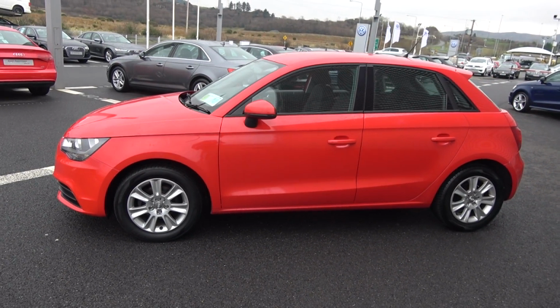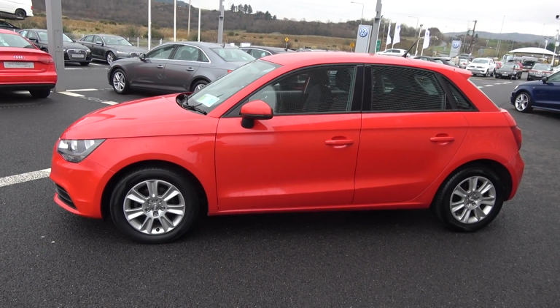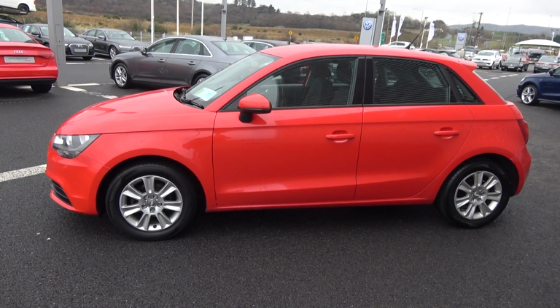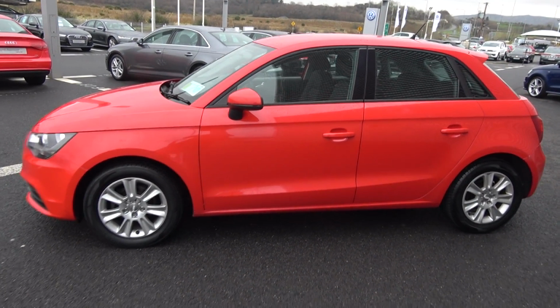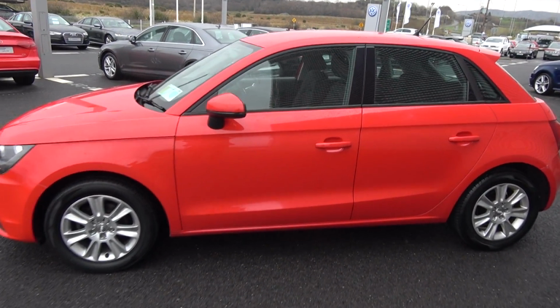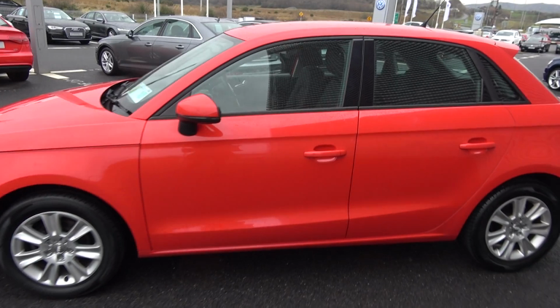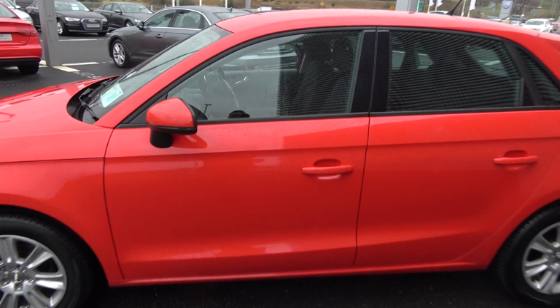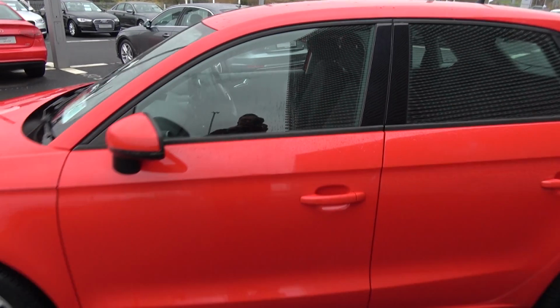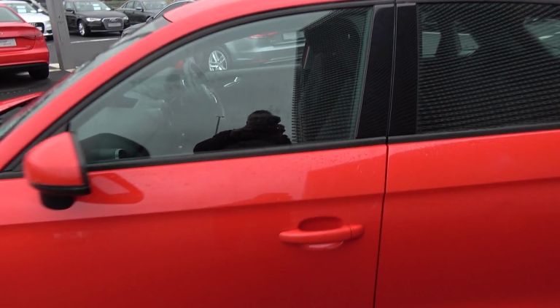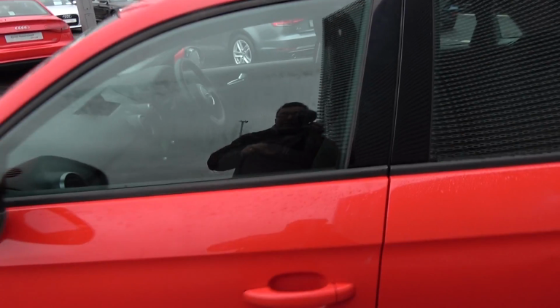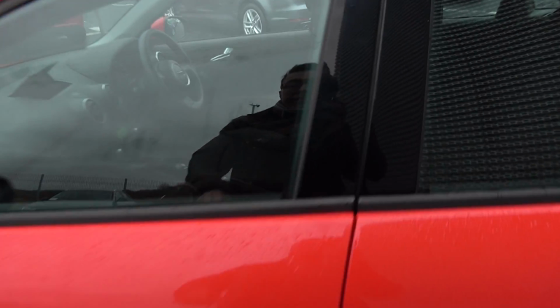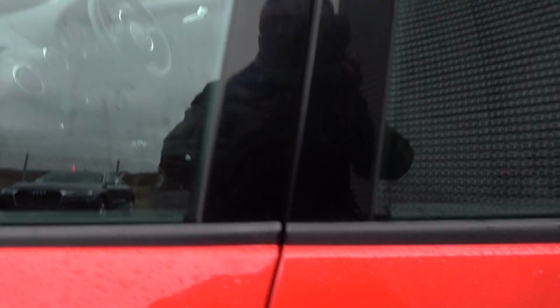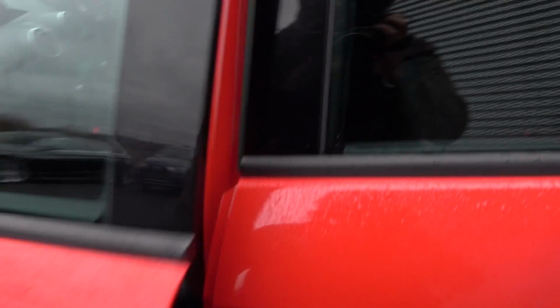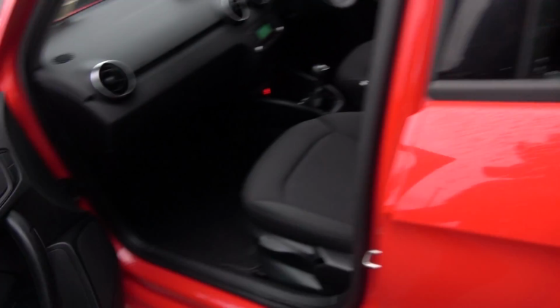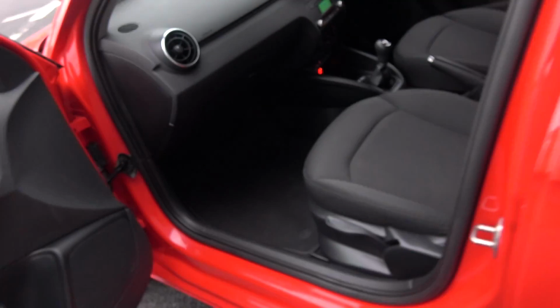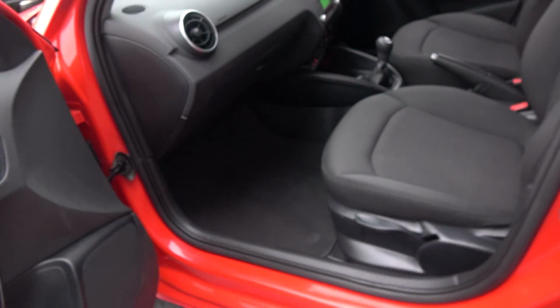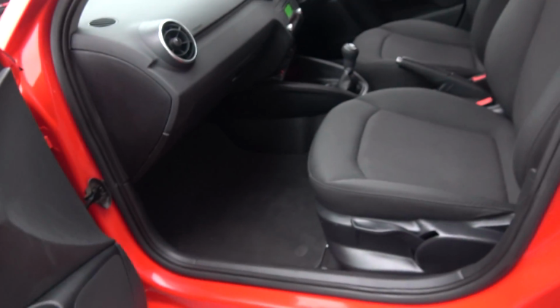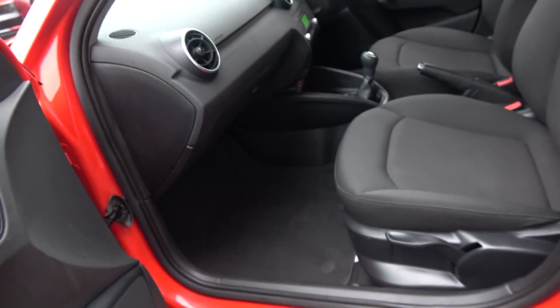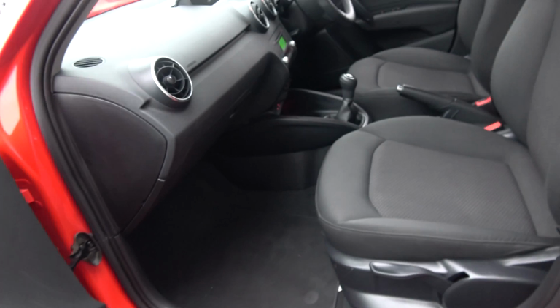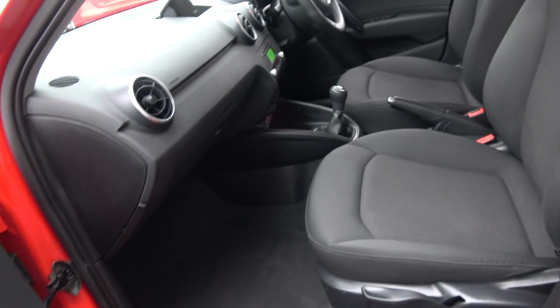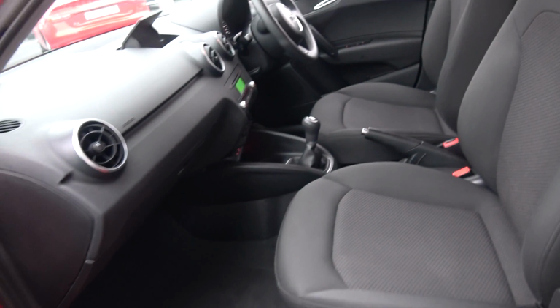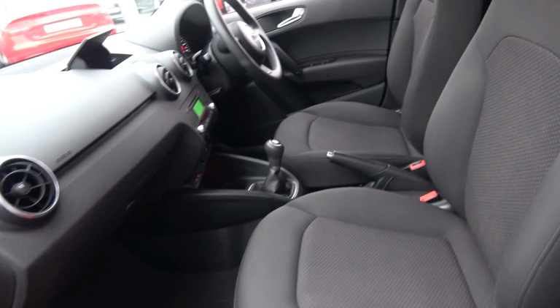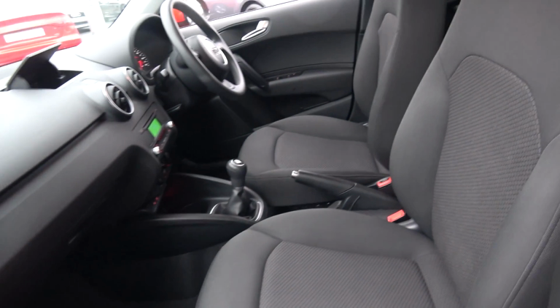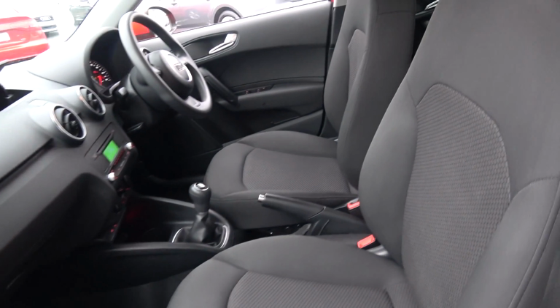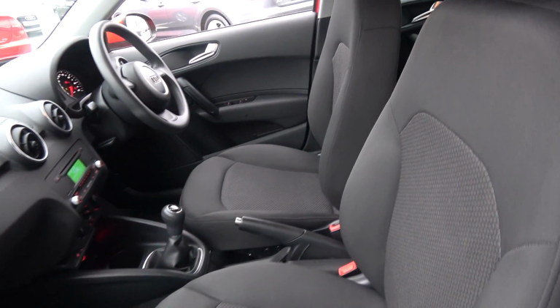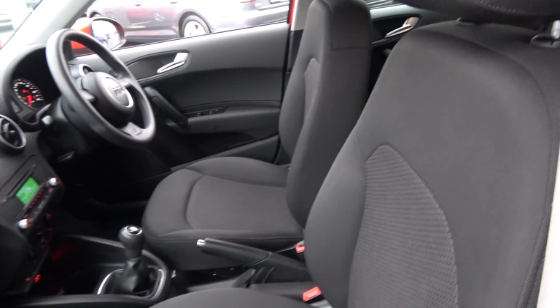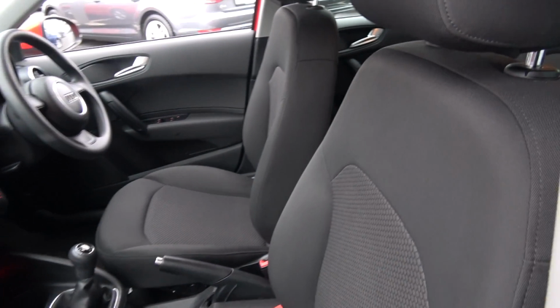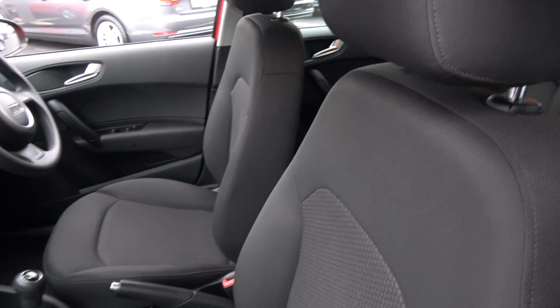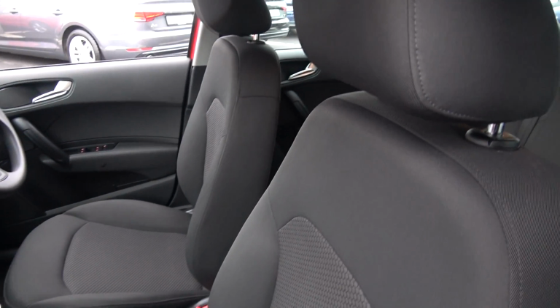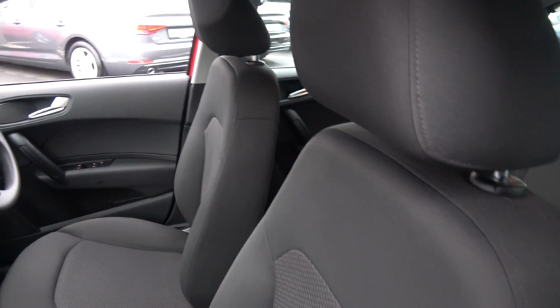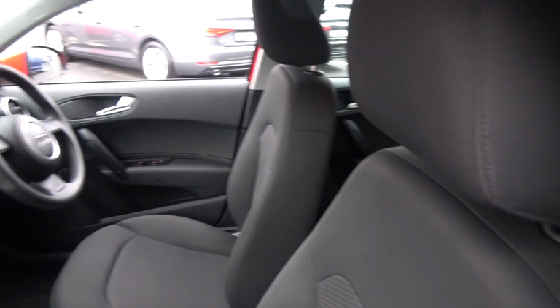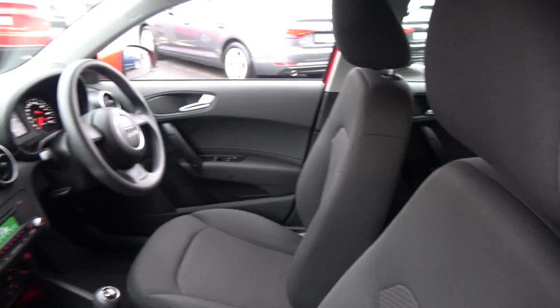Moving forward we have your daytime running lights, continuing to the side profile. This vehicle is complemented with 15-inch multi-spoke alloys, your colour-coded electric heated wing mirrors, and your LED indicators built in for additional safety. A roof spoiler on offer to the rear.